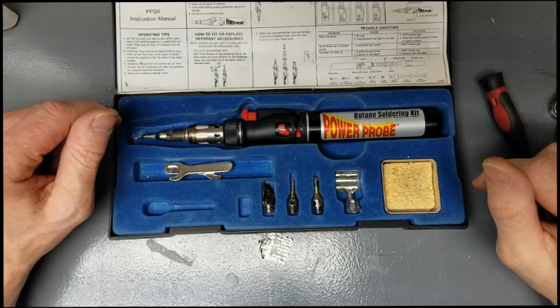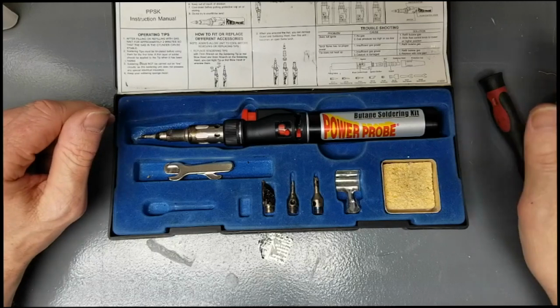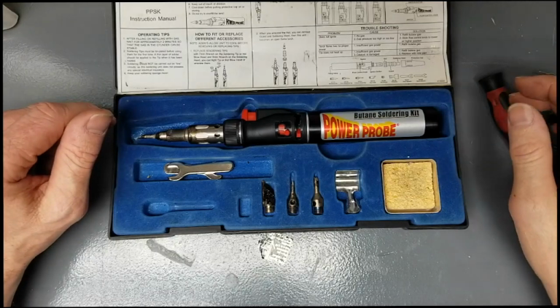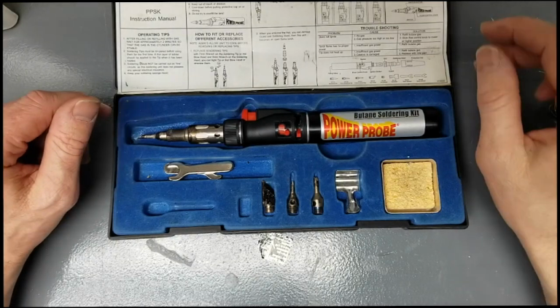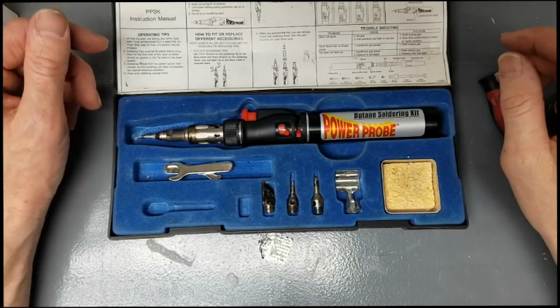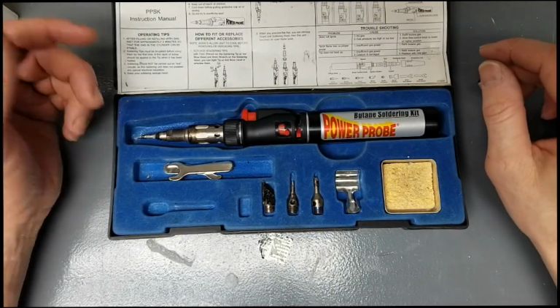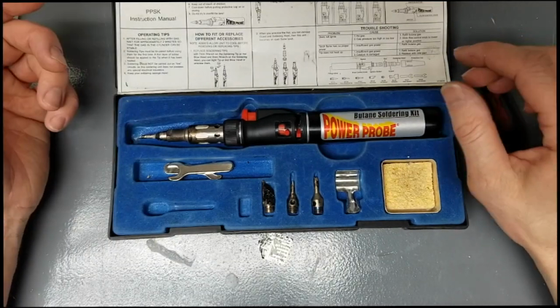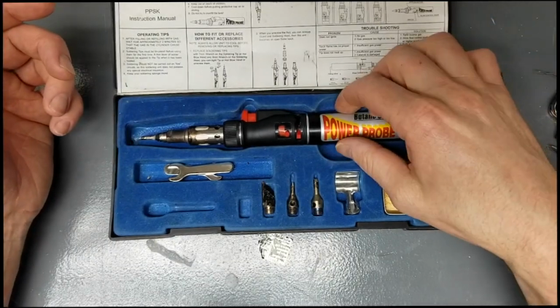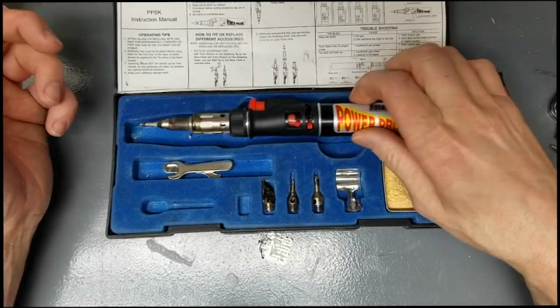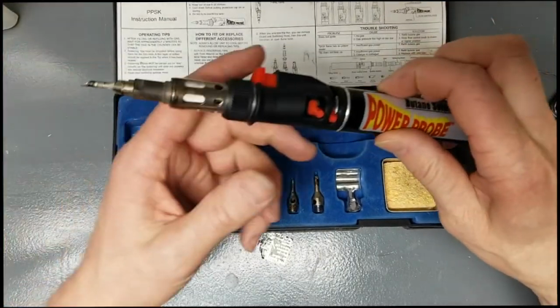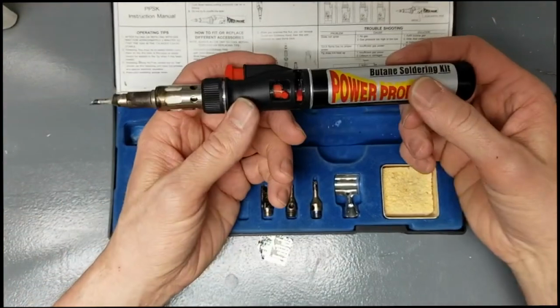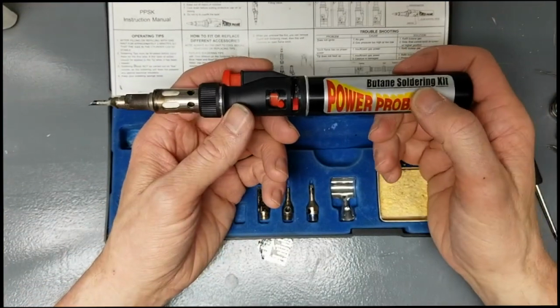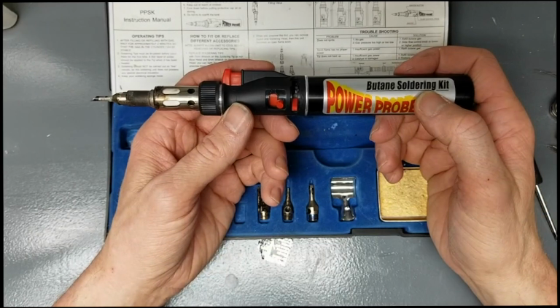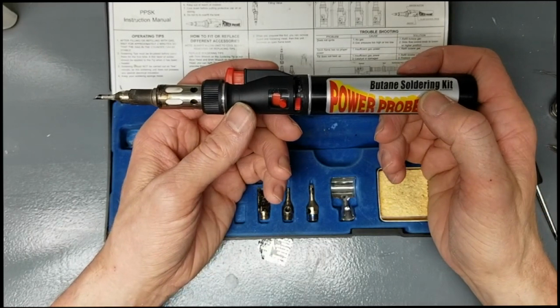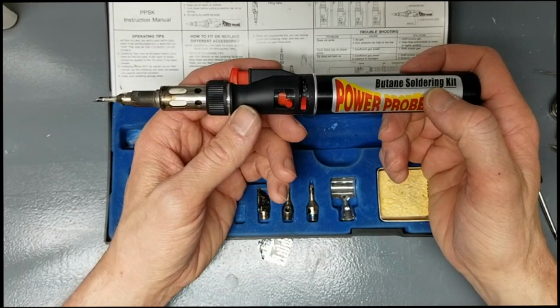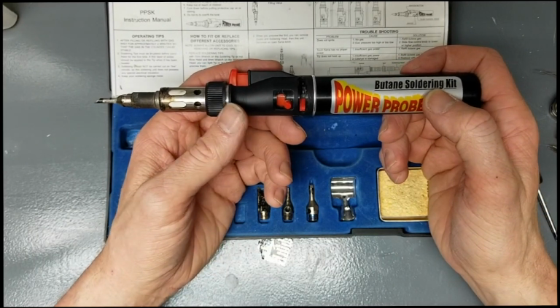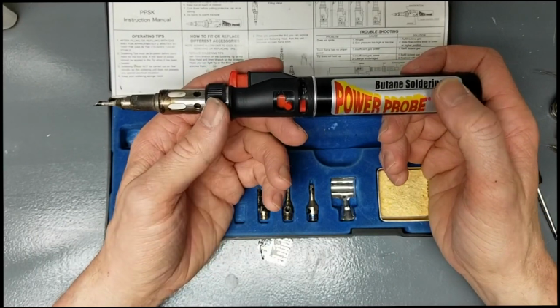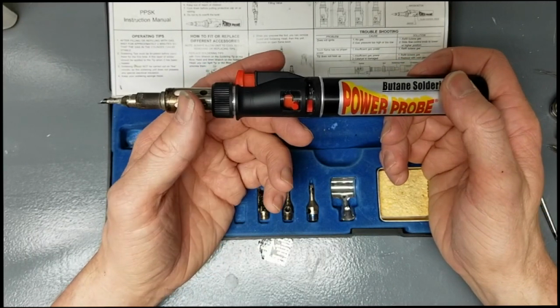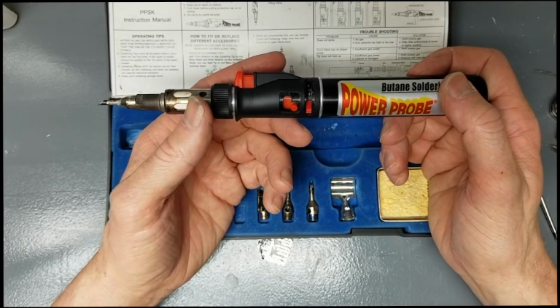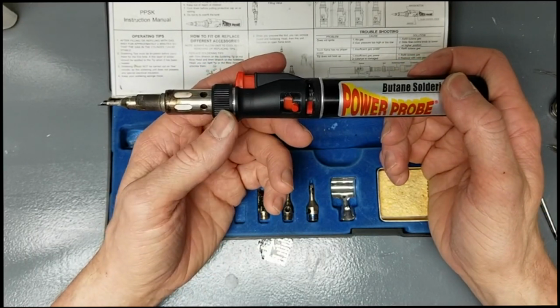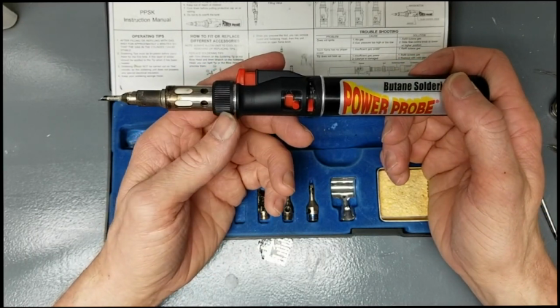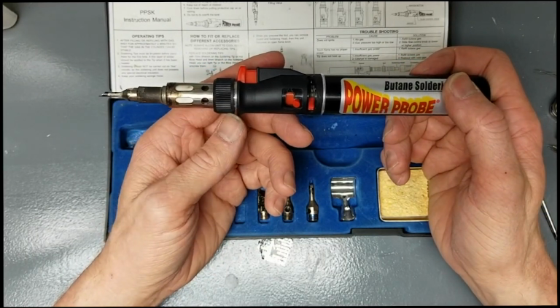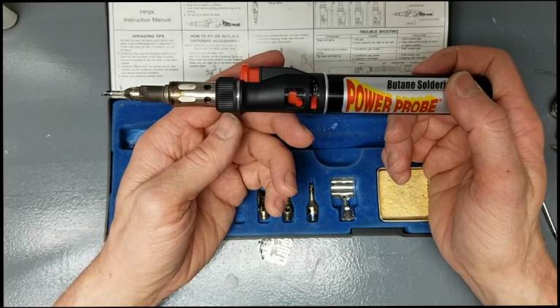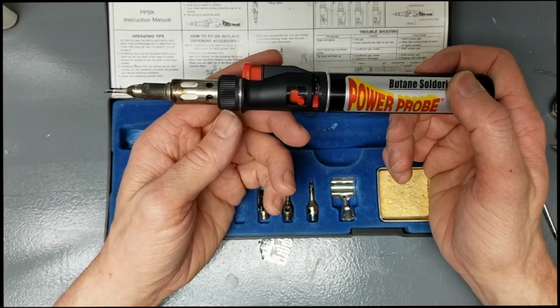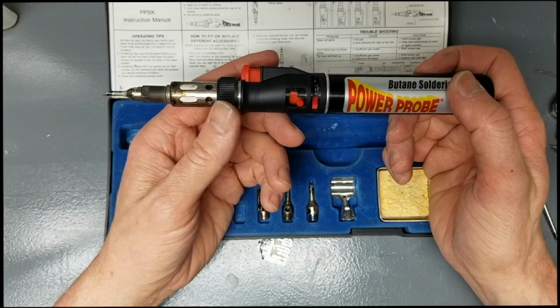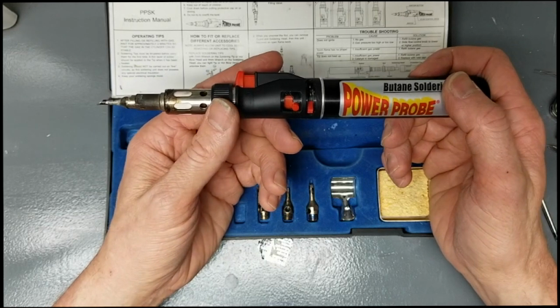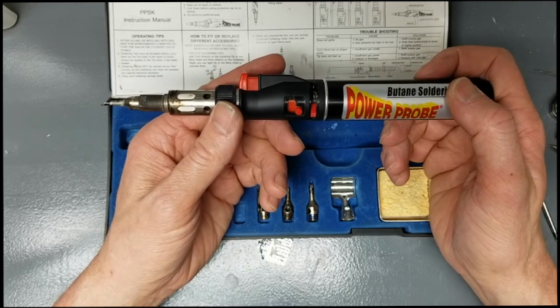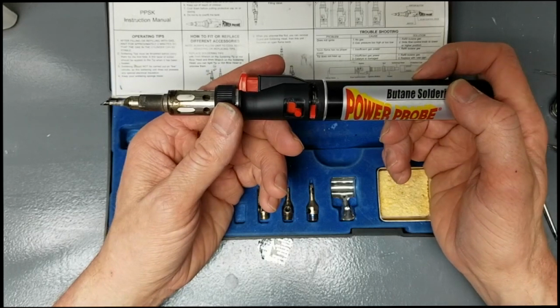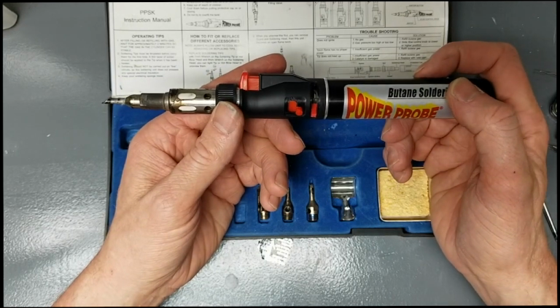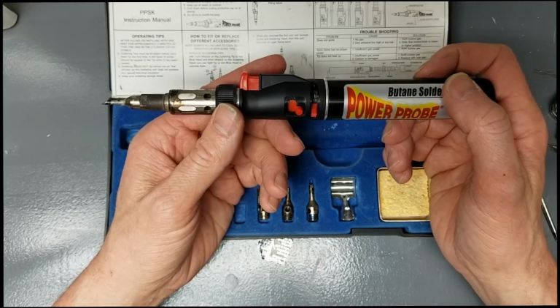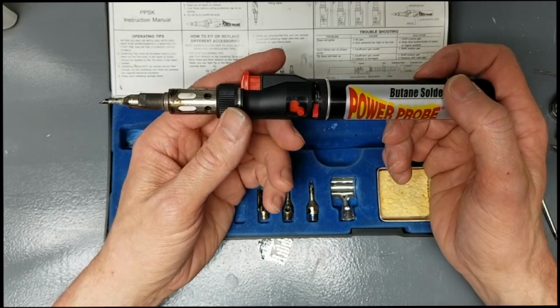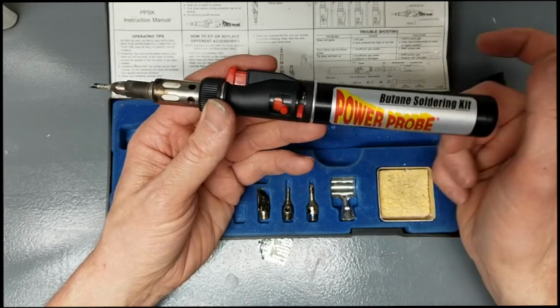Hey everyone, my name is Beacon and today I'm doing a tutorial on how to fix your Power Probe butane soldering iron. If you're having the same issues that I'm having, this fix should work on other brands as well, although the disassembly process might be a little bit different.